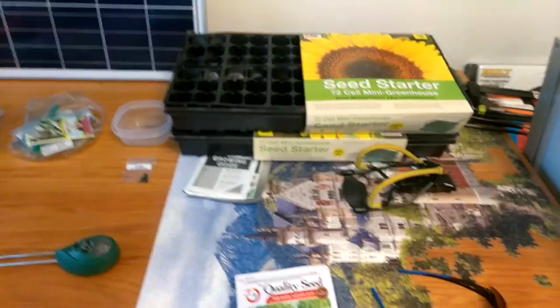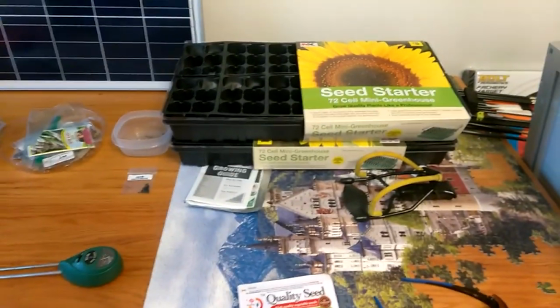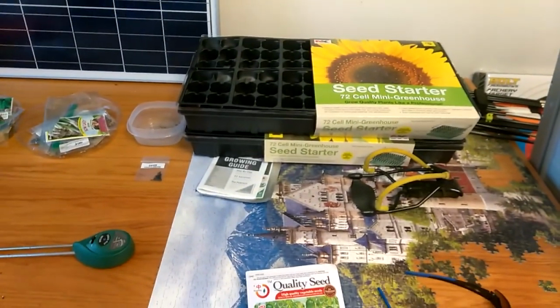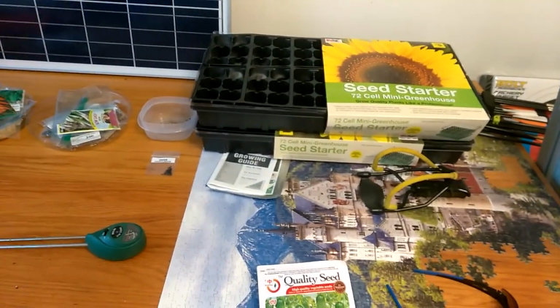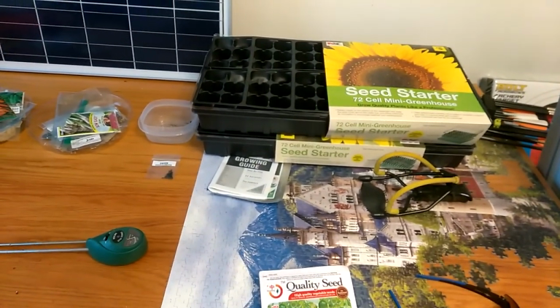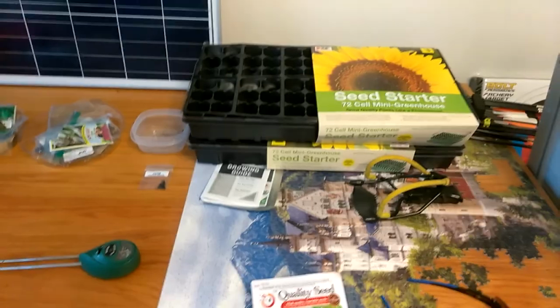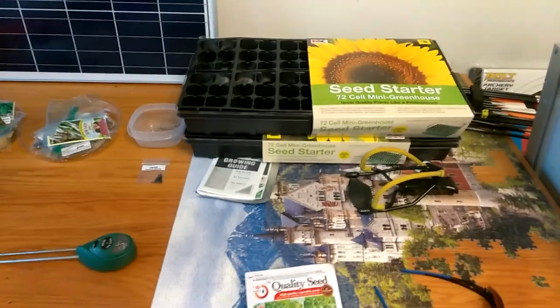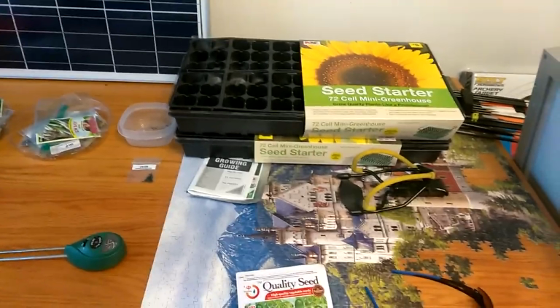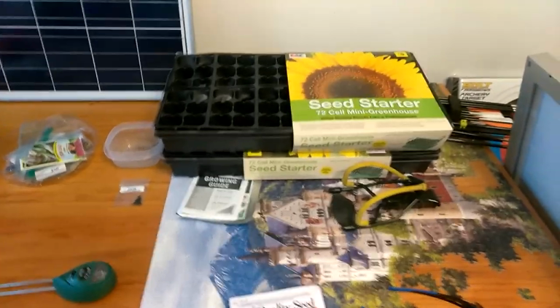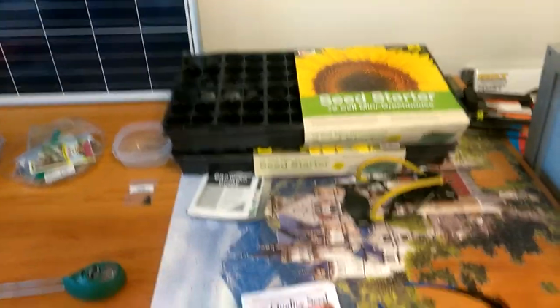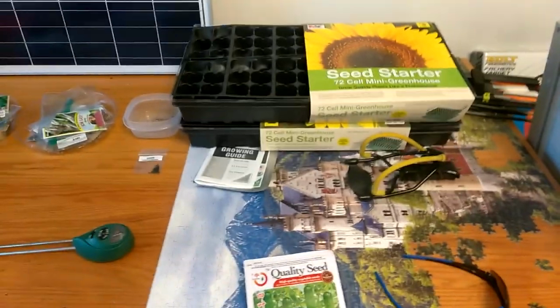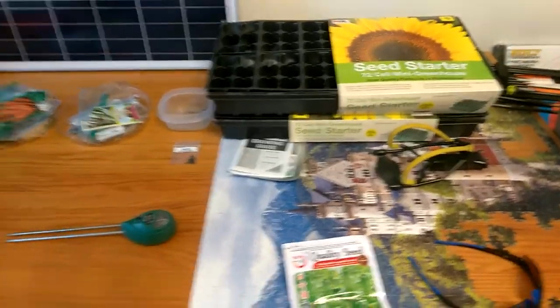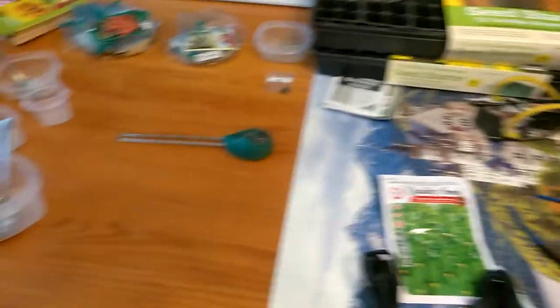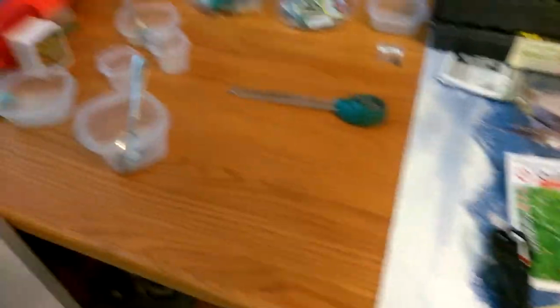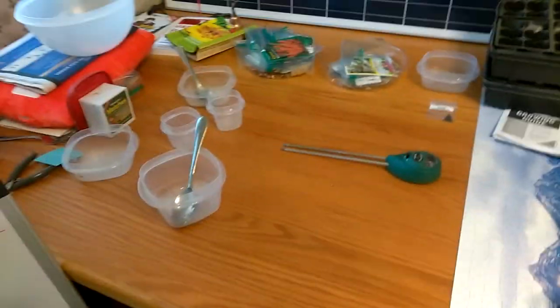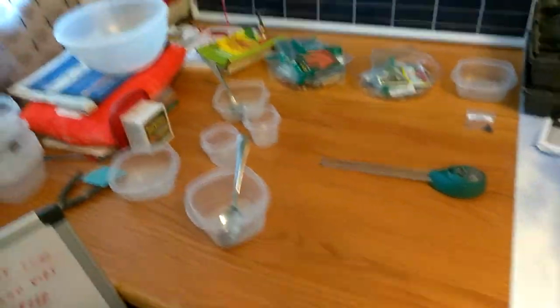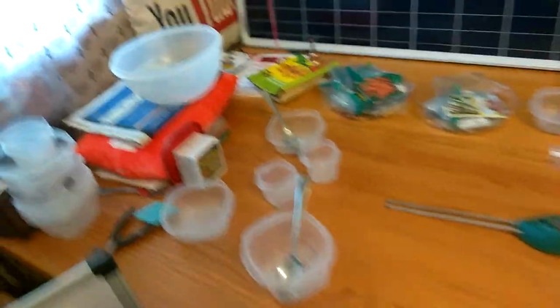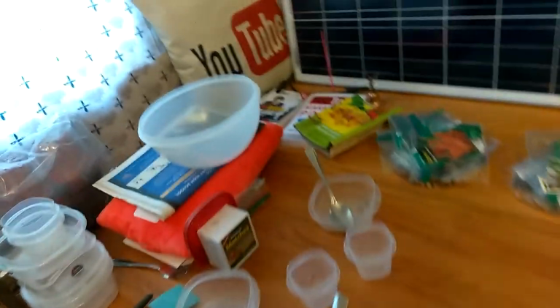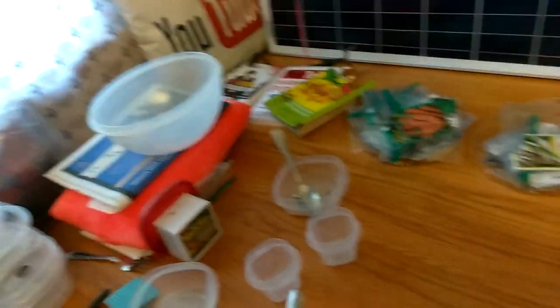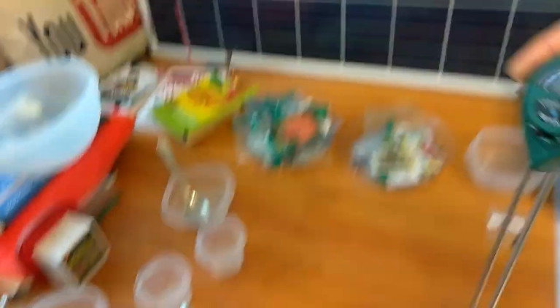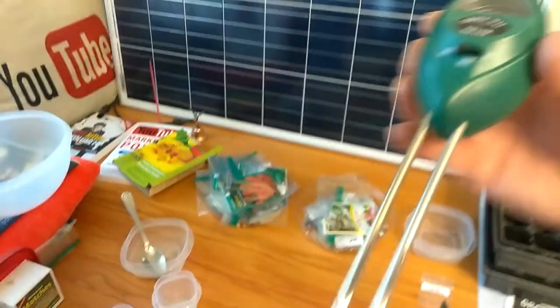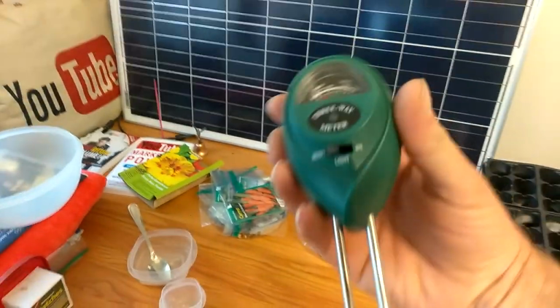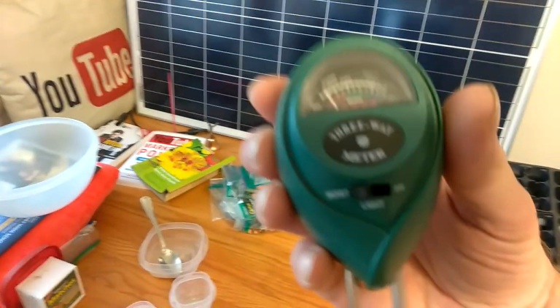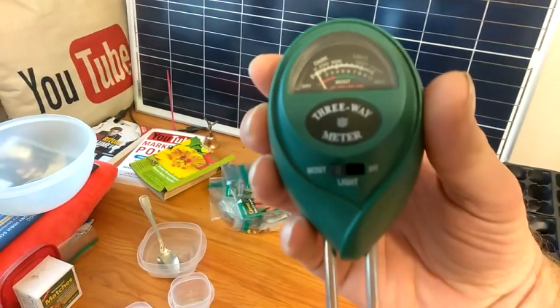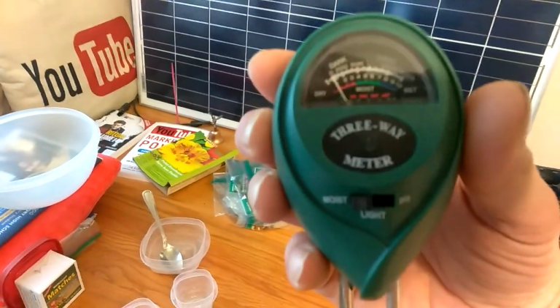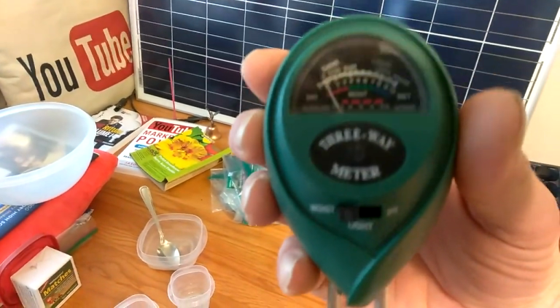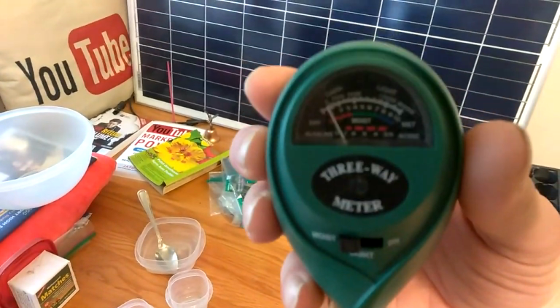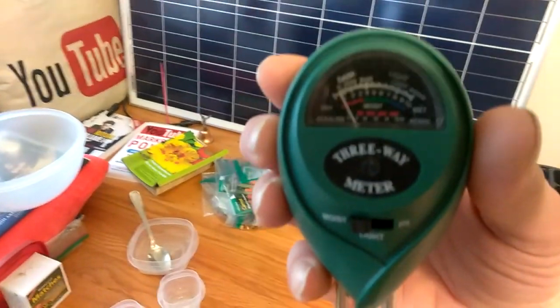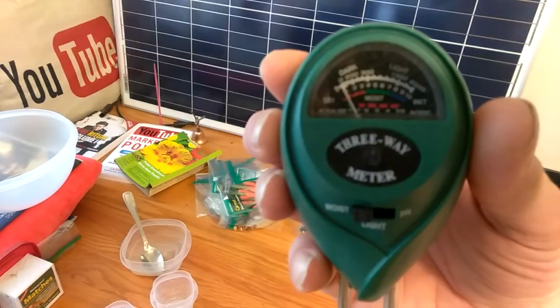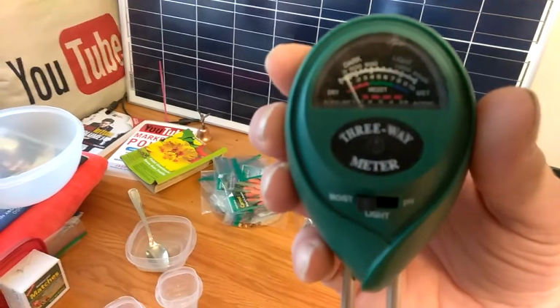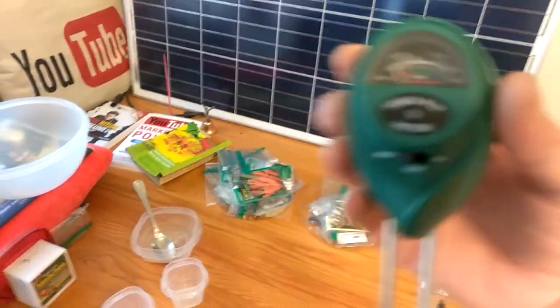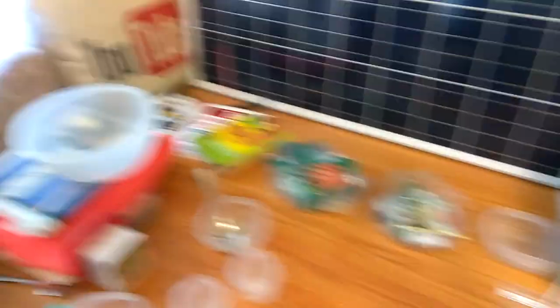I think they're $7 on eBay. I just ordered three of them before I found that. This is a little meter for protecting the soil moisture.